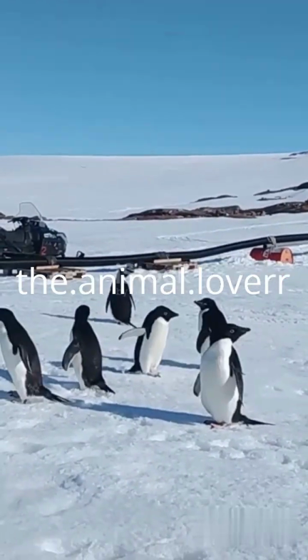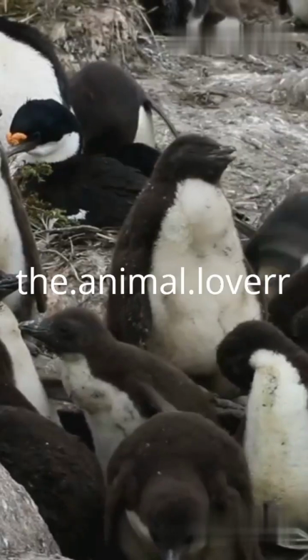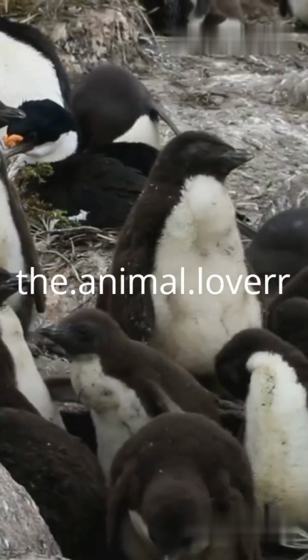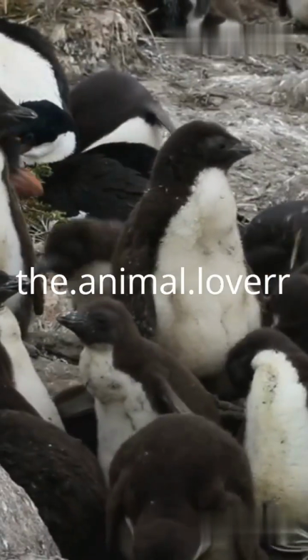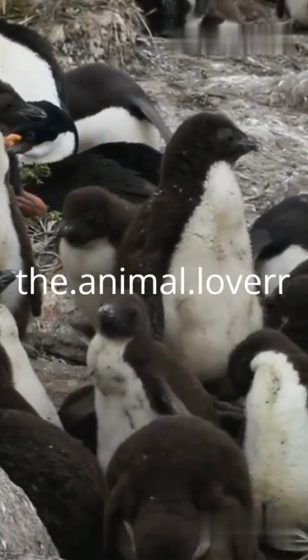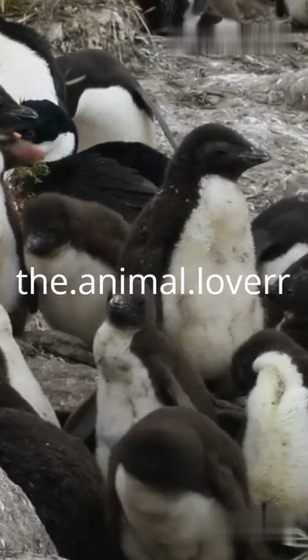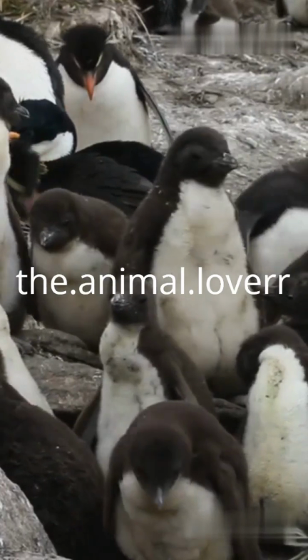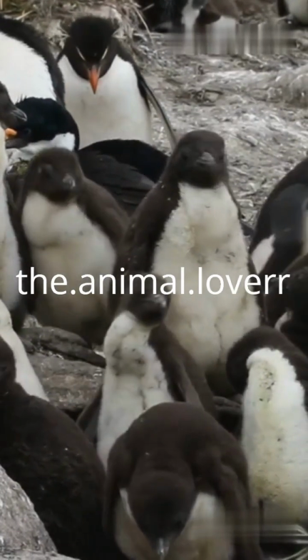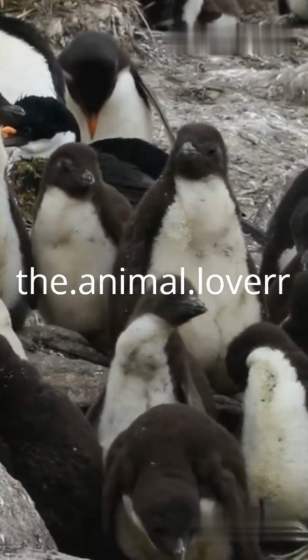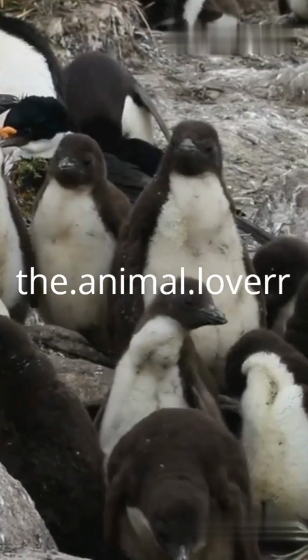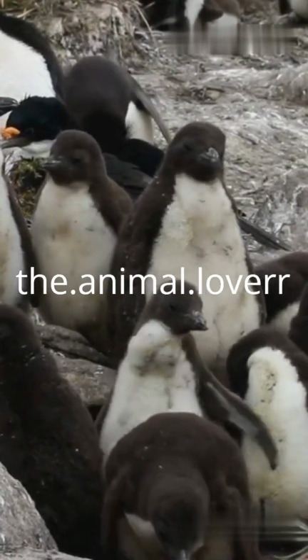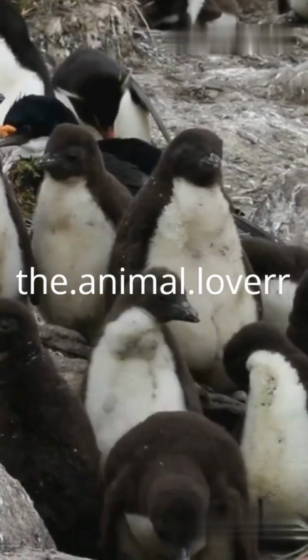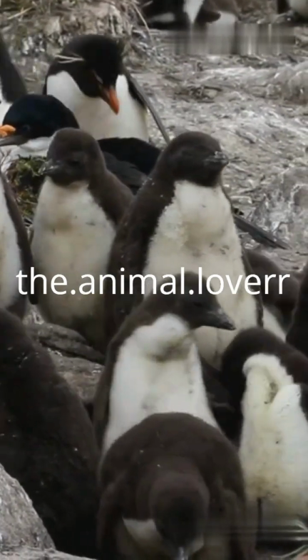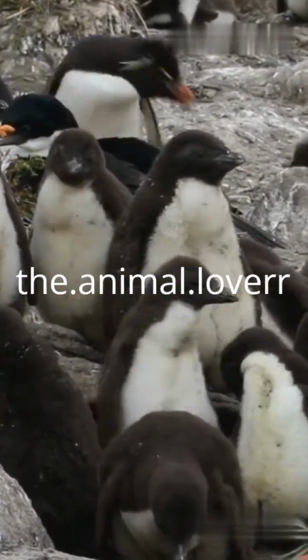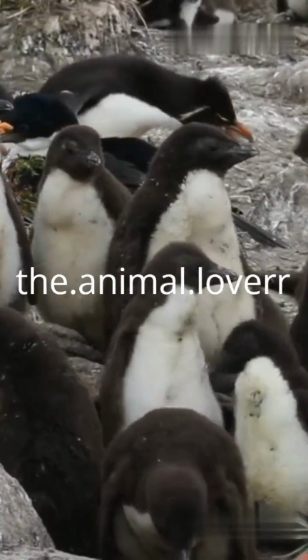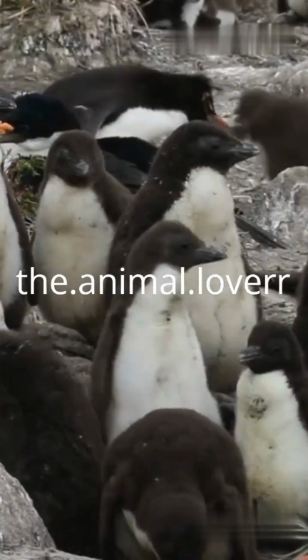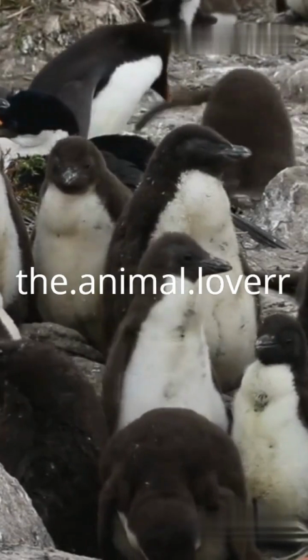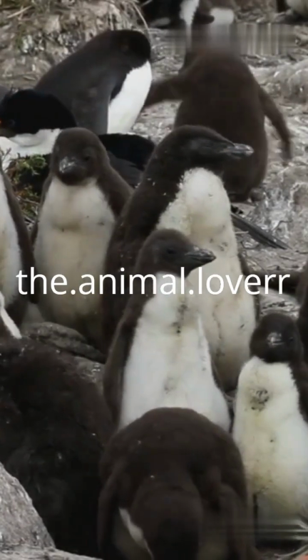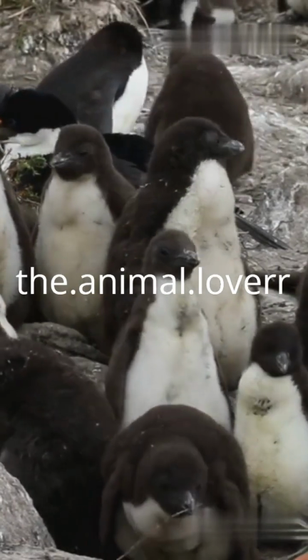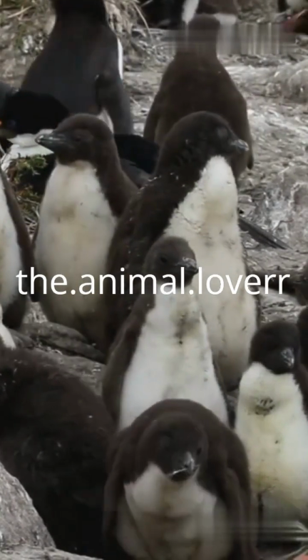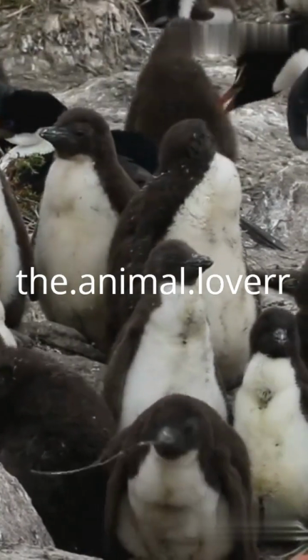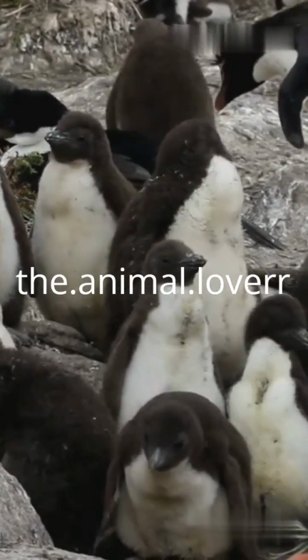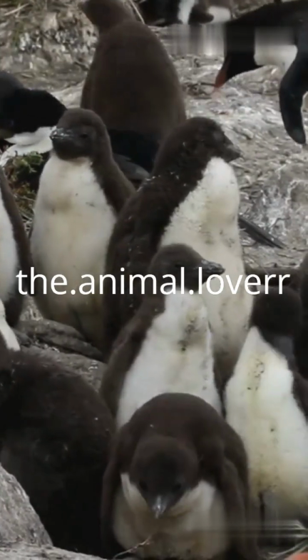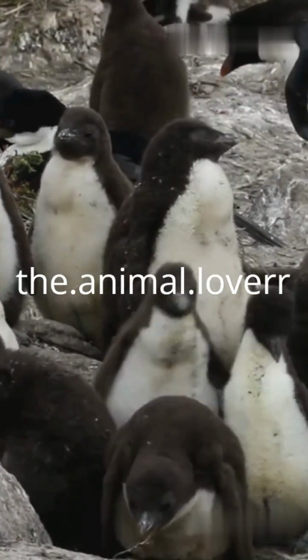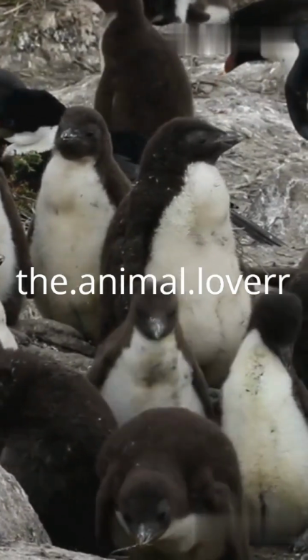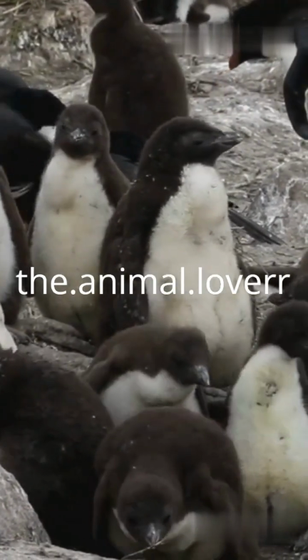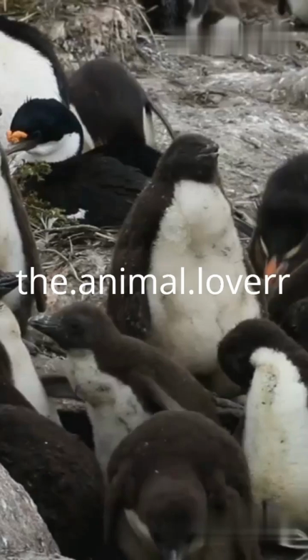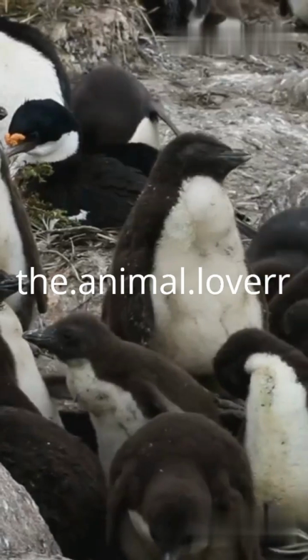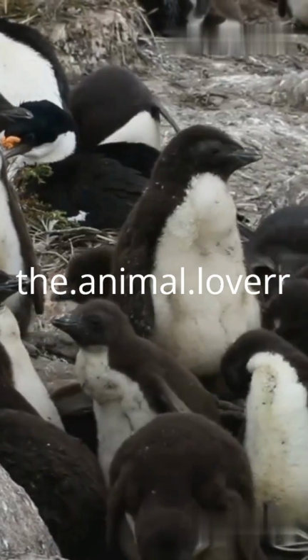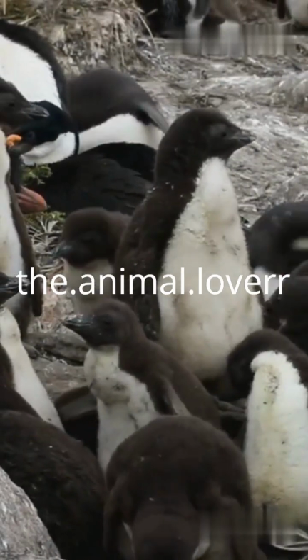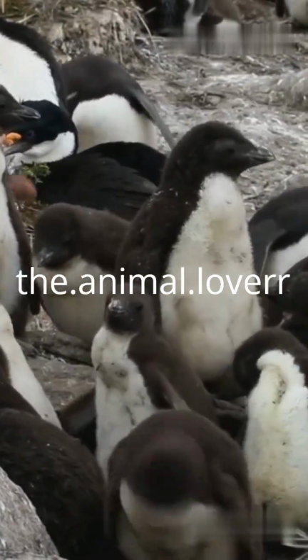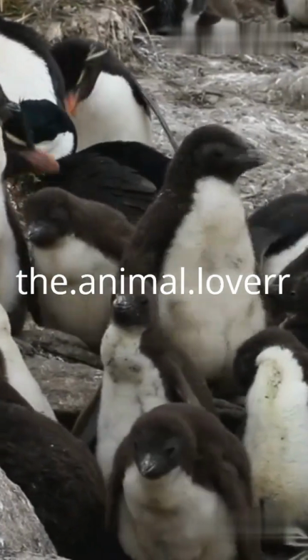Ever wondered how penguins survive in some of the coldest places on Earth? From icy winds to frigid waters, these tuxedoed birds have some seriously cool survival tricks. Let's dive into the frosty world of penguins and uncover how they stay warm.